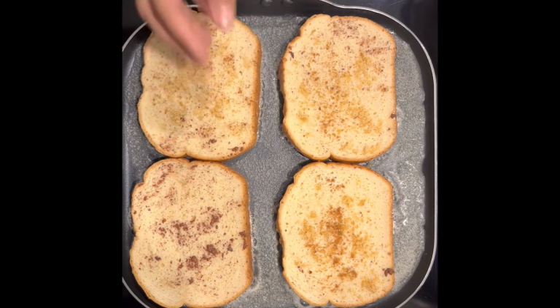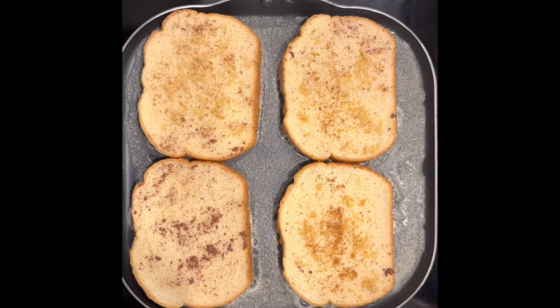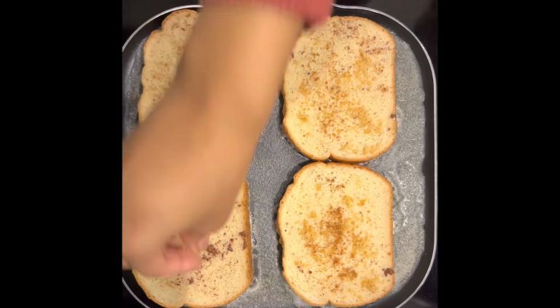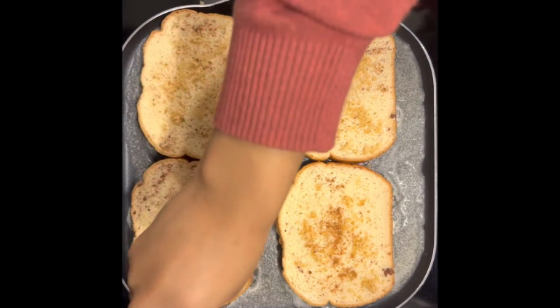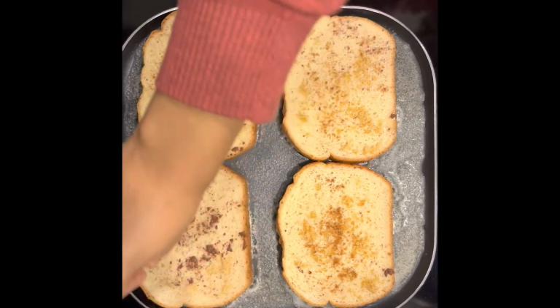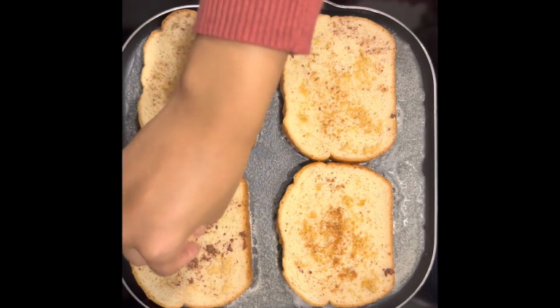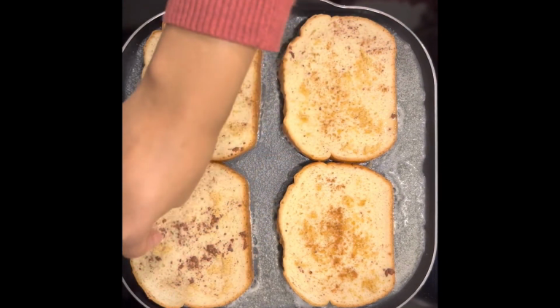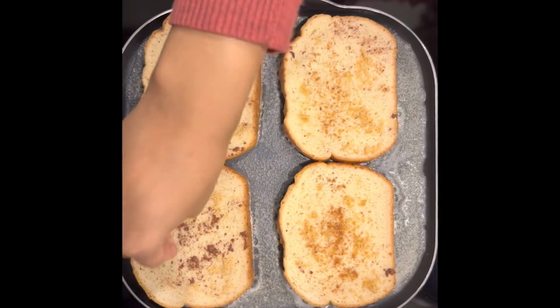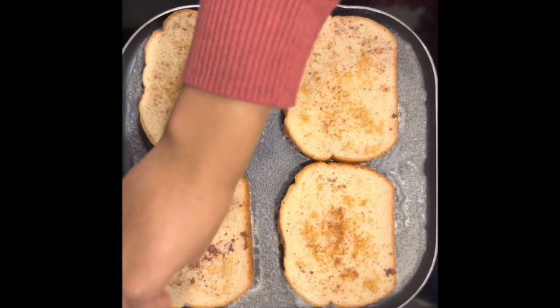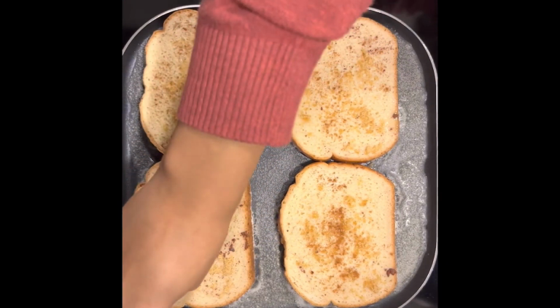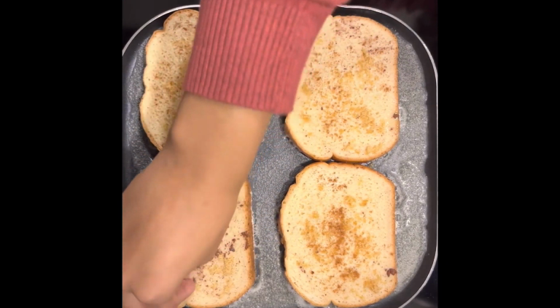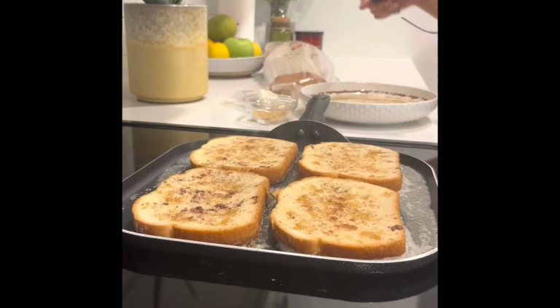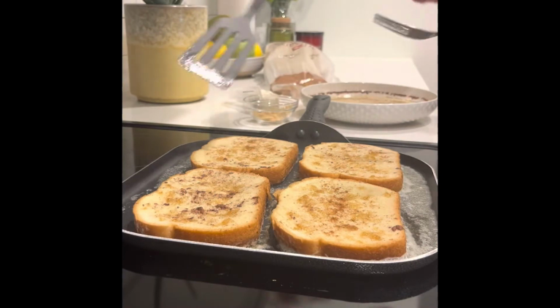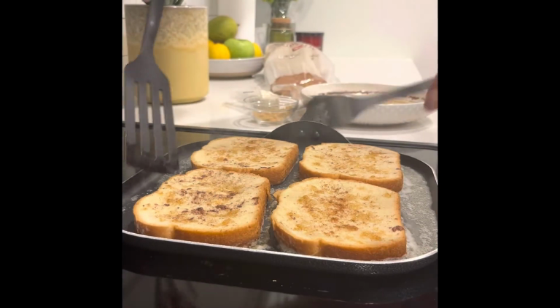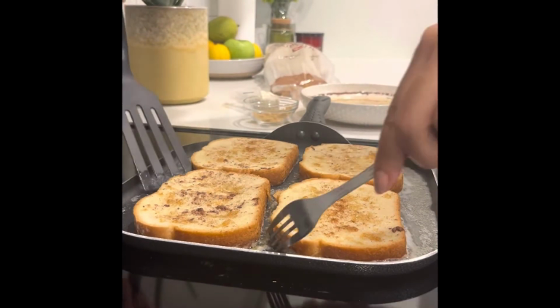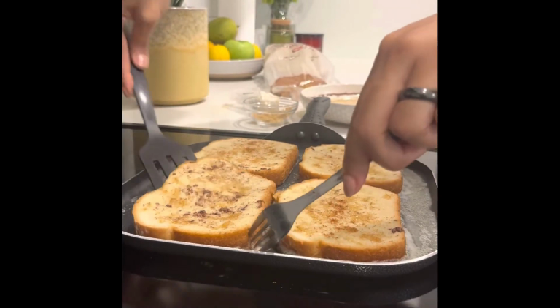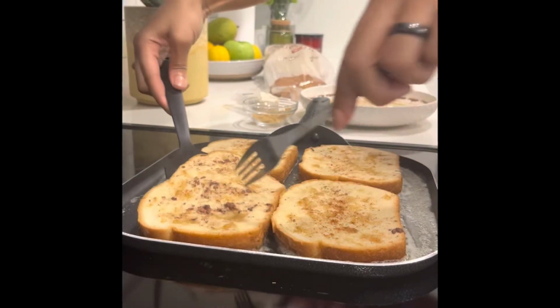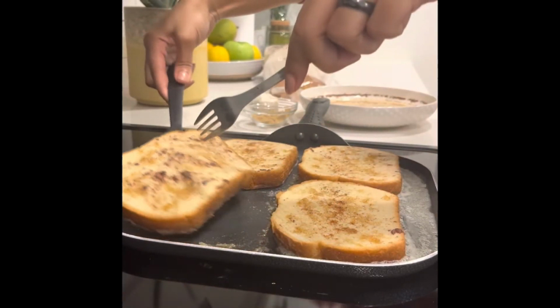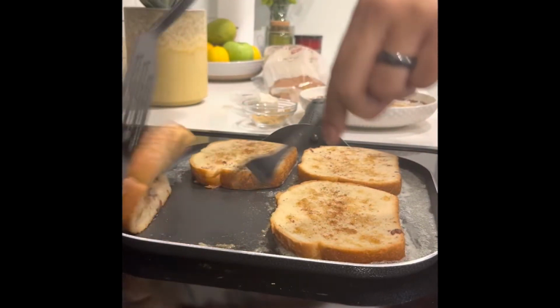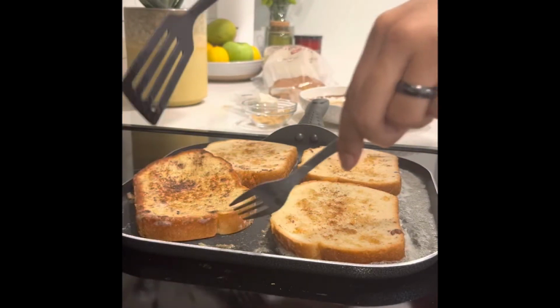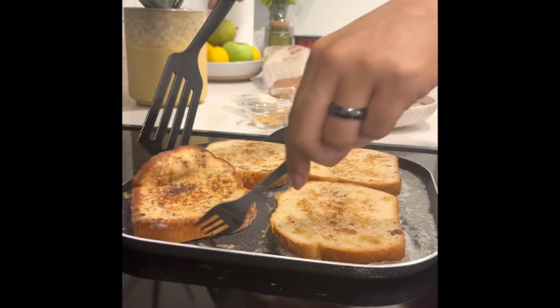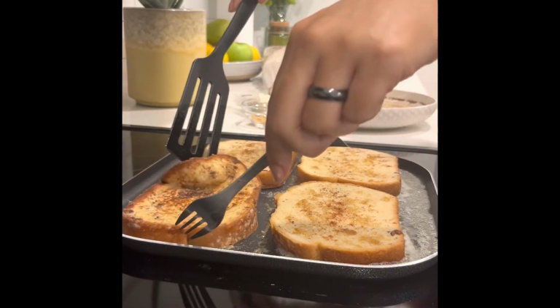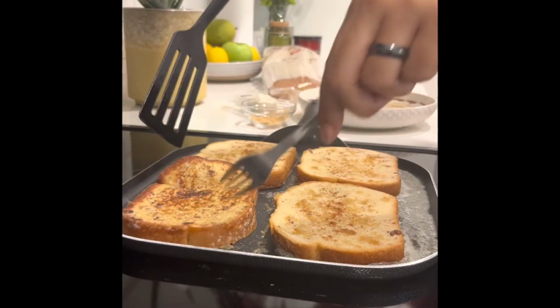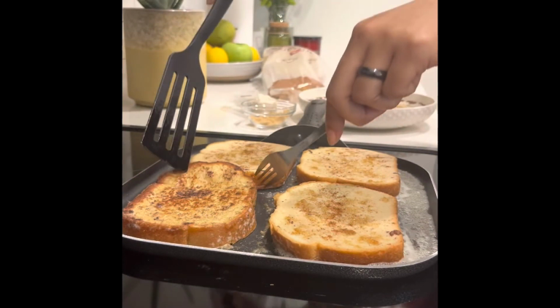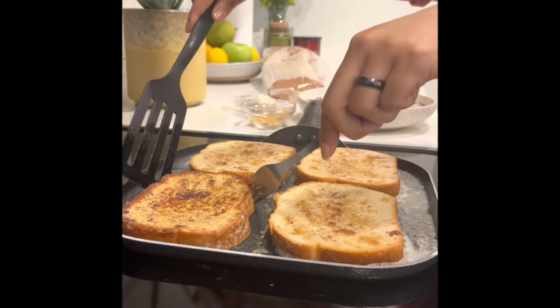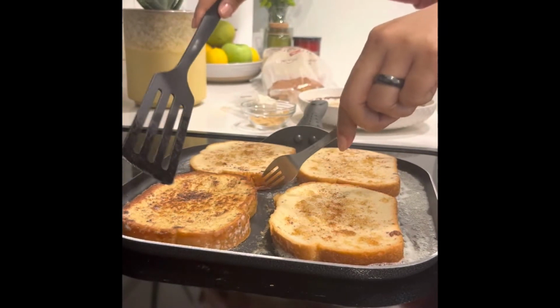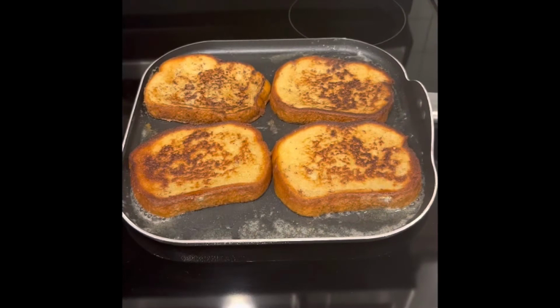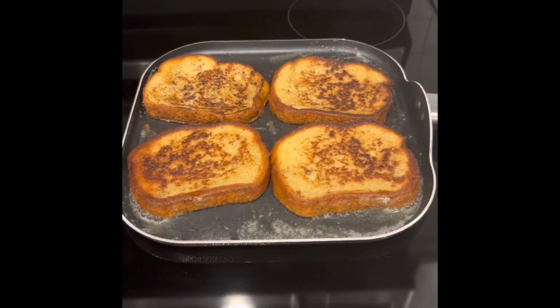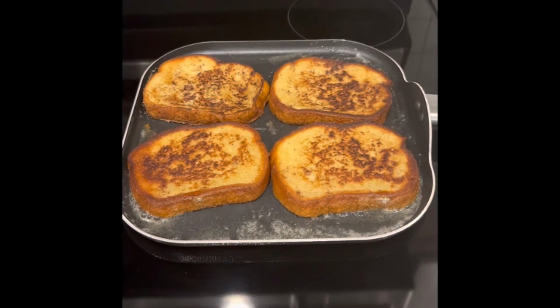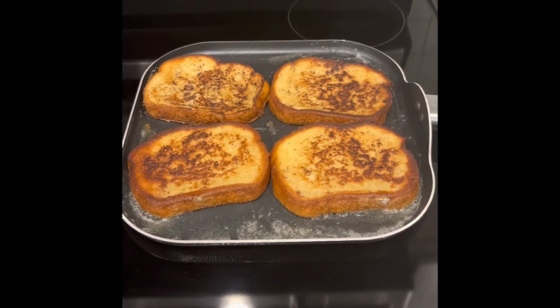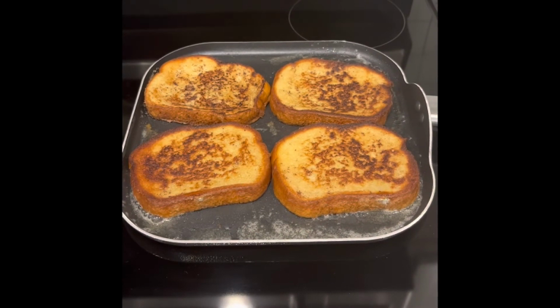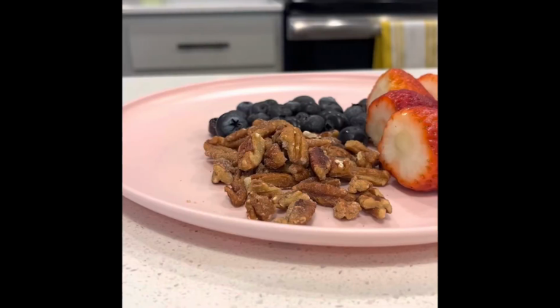I don't like to use a lot of brown sugar because I don't want it too sweet, because you're going to put honey at the end. Yes, honey. Look at that golden brown color.